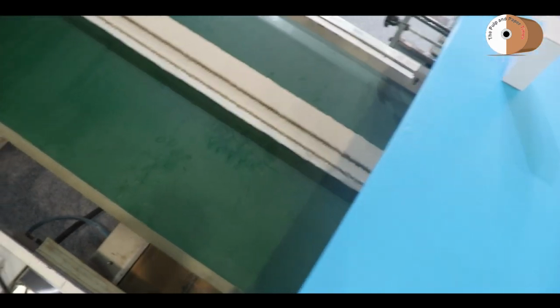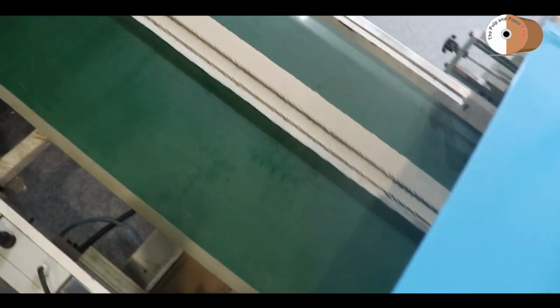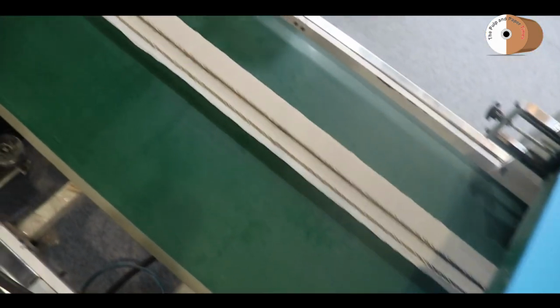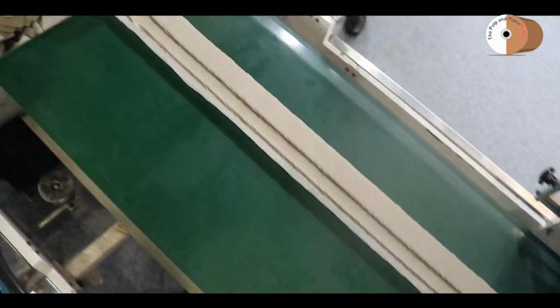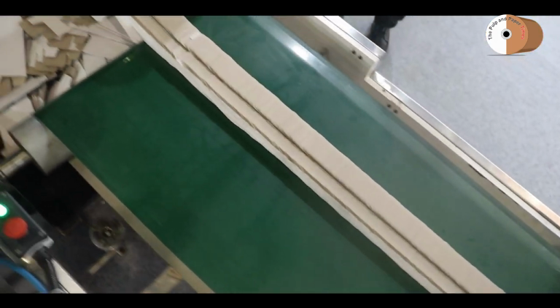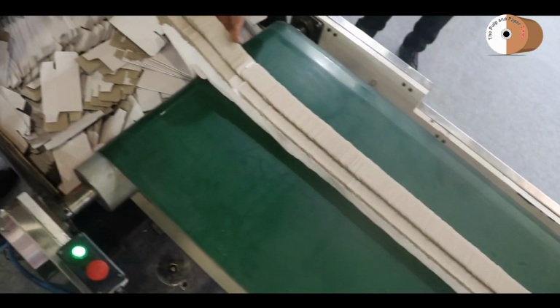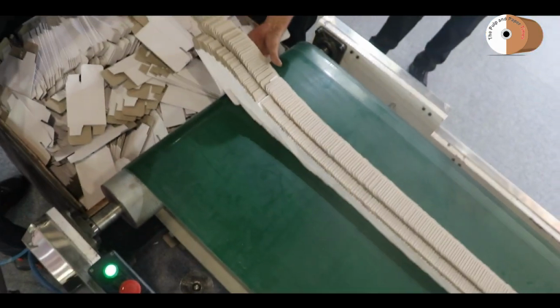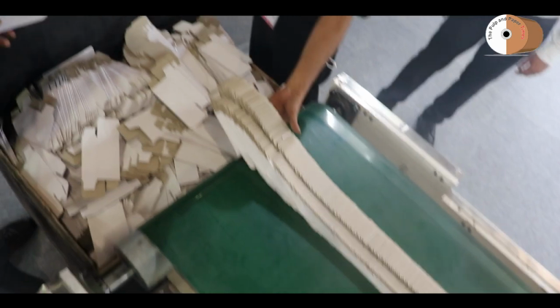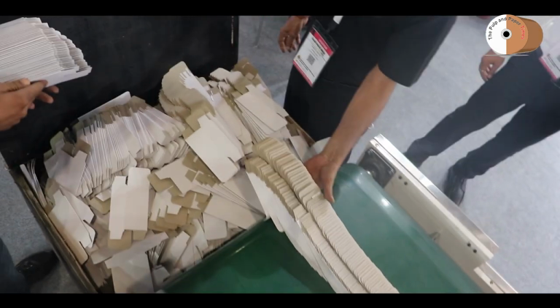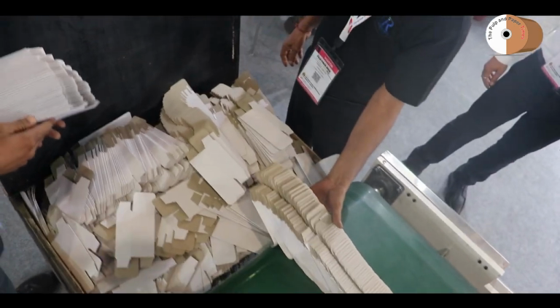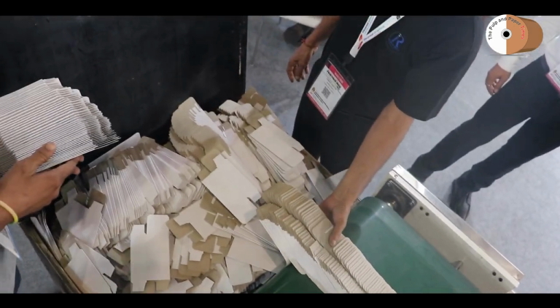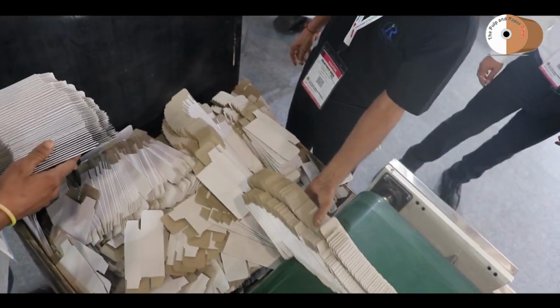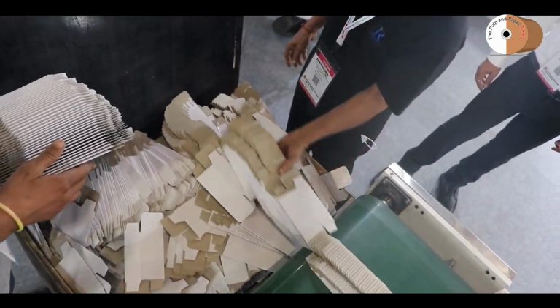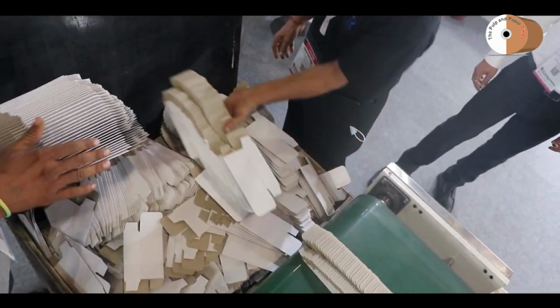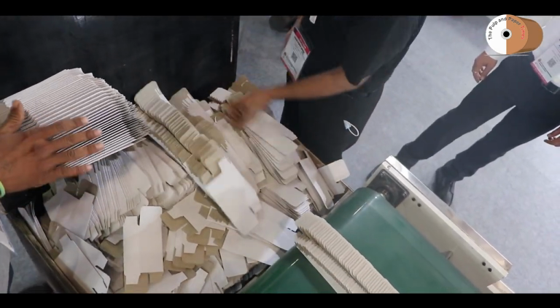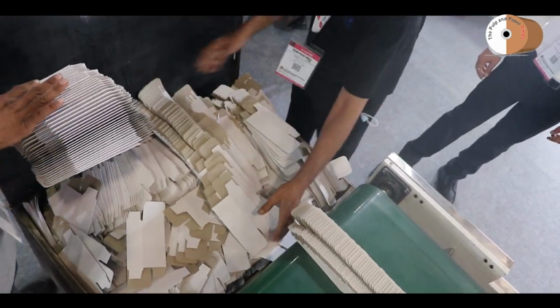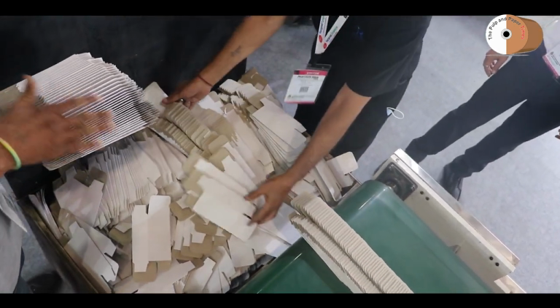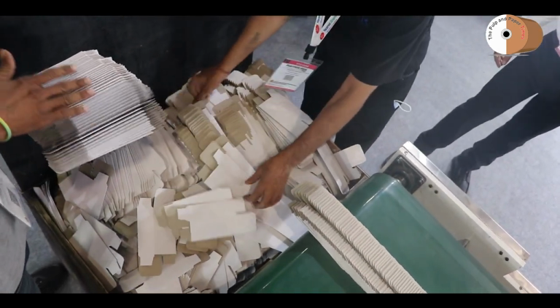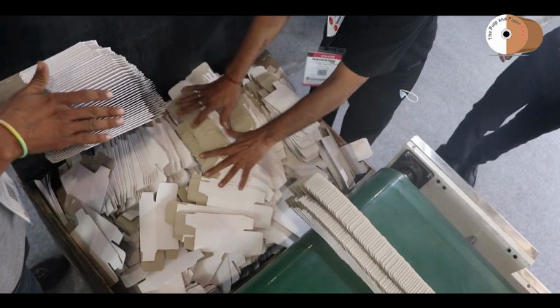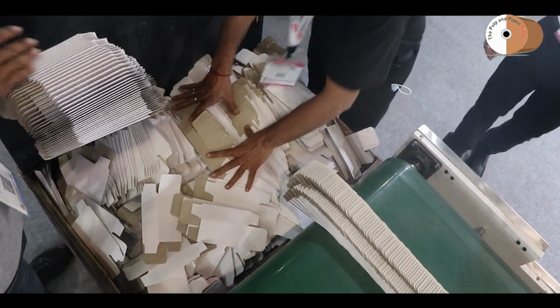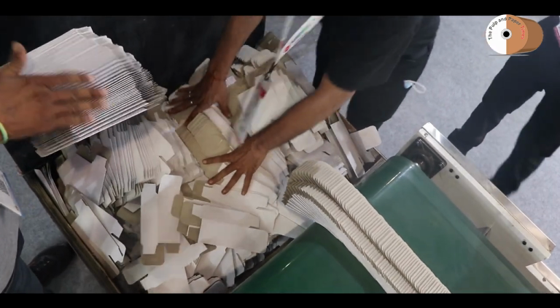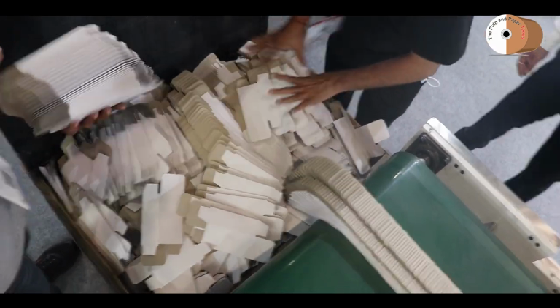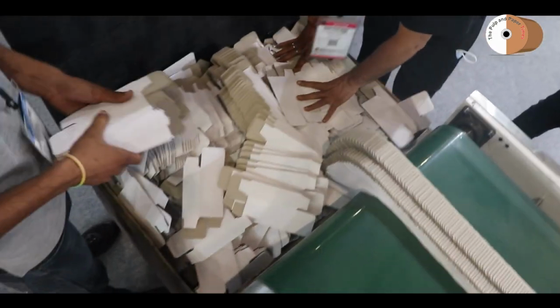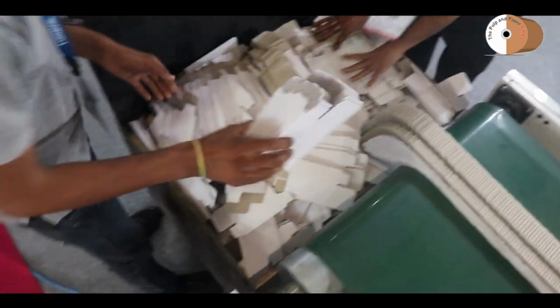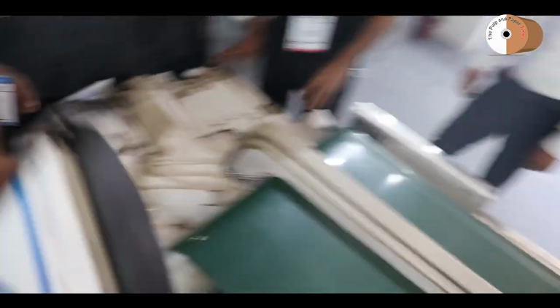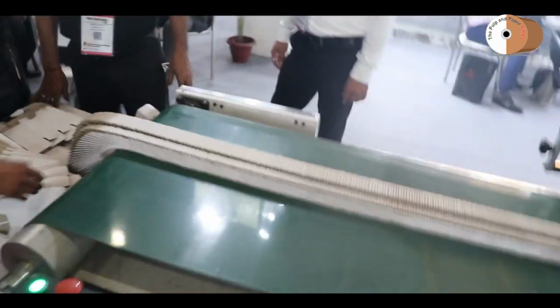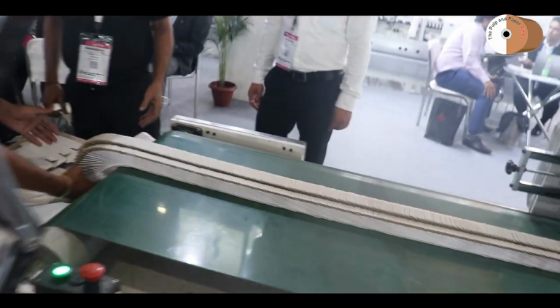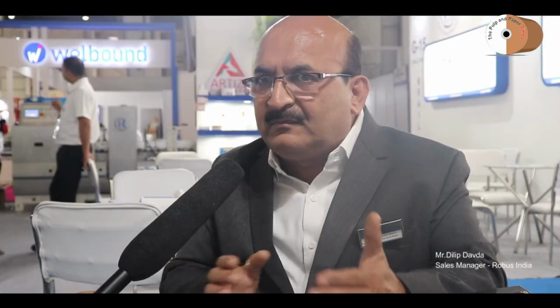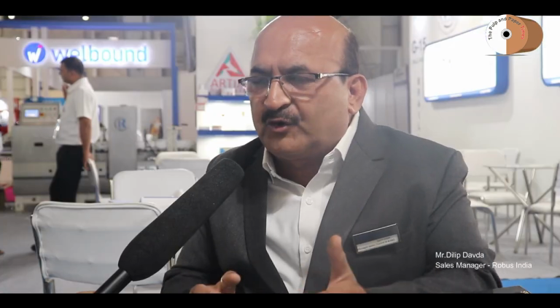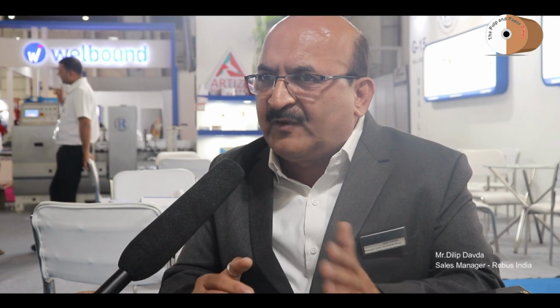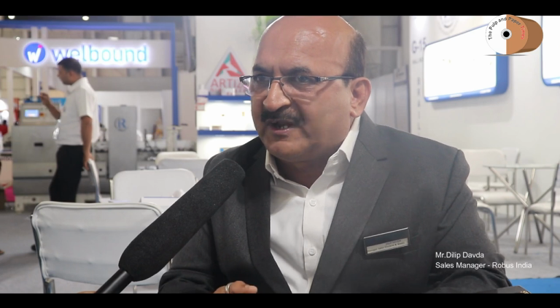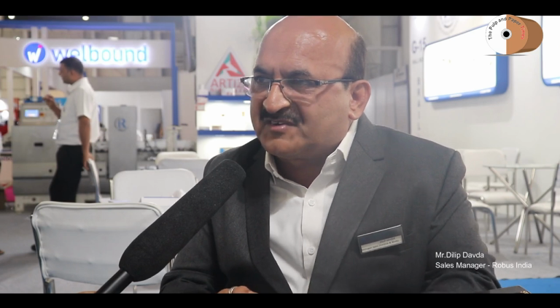Where you can attach 4 and 6 corners, which can be fitted in the future. This is a short introduction of our folder glue machine.